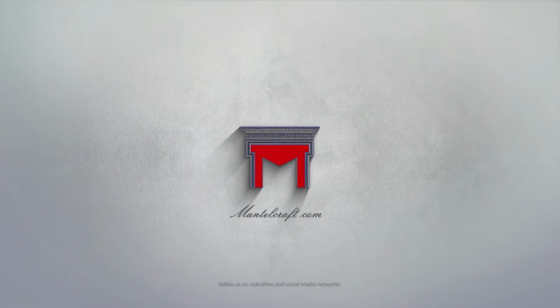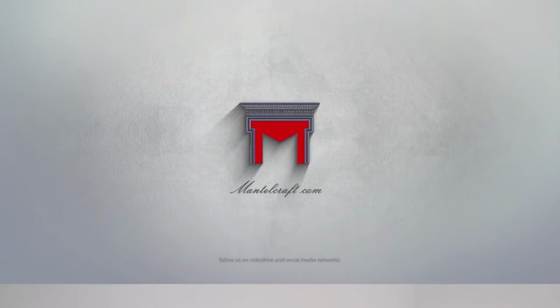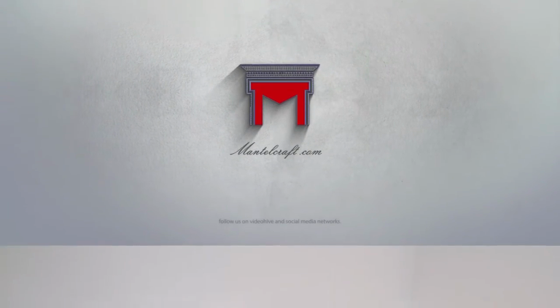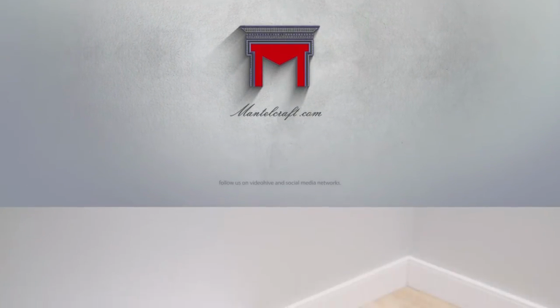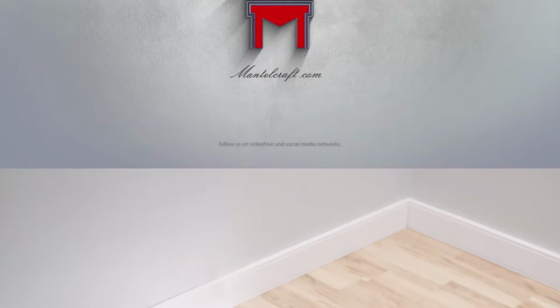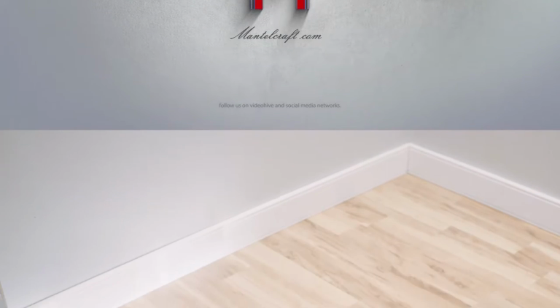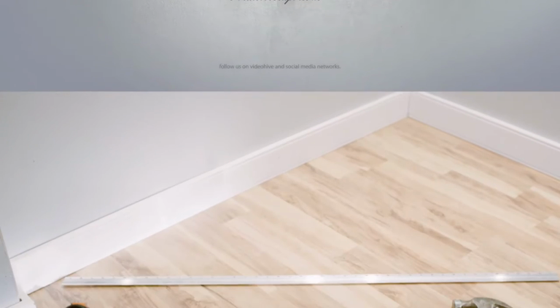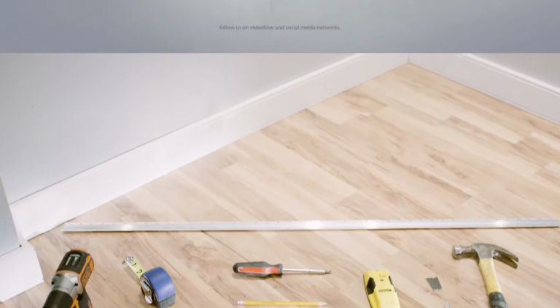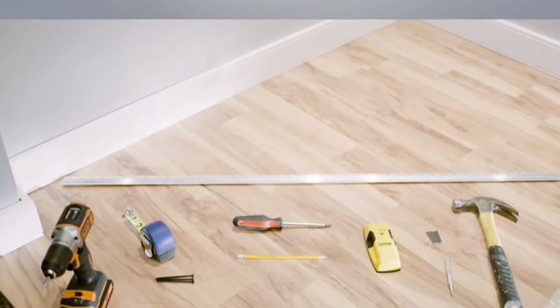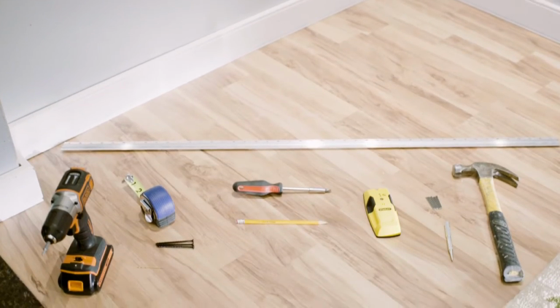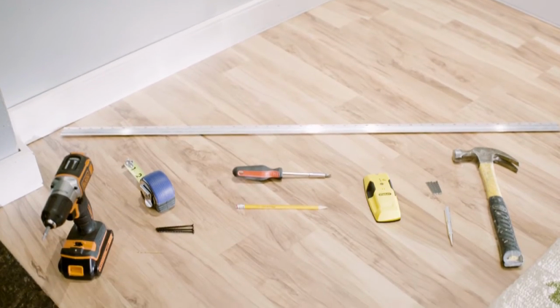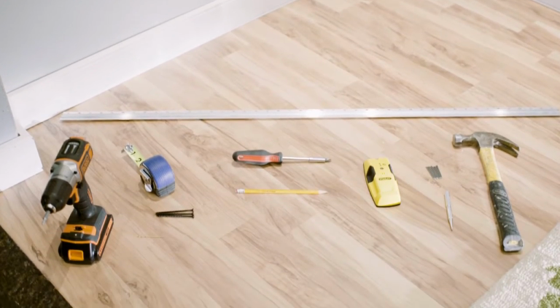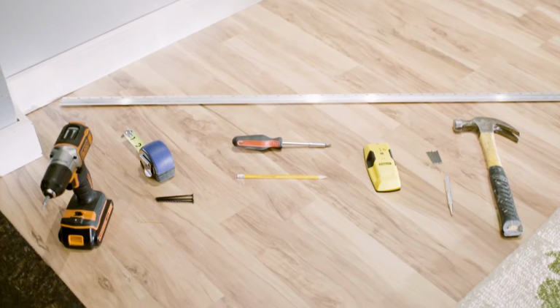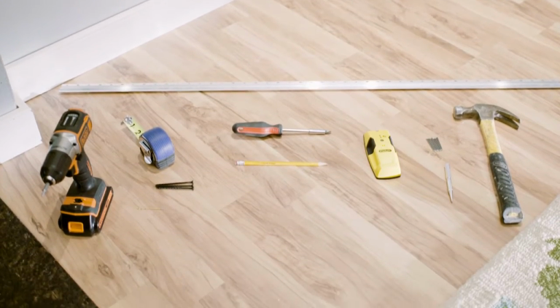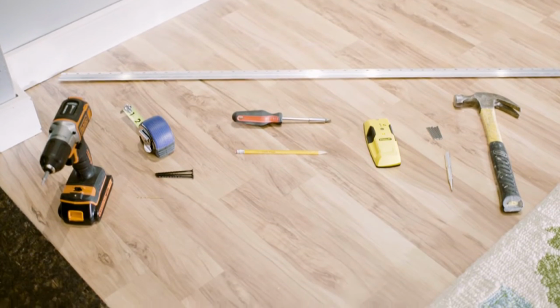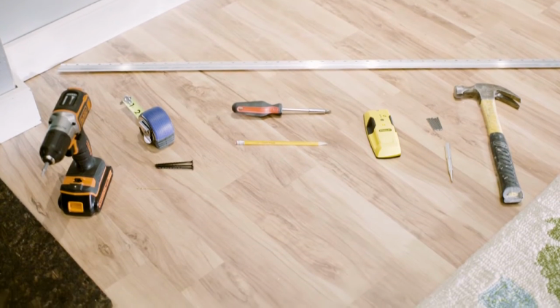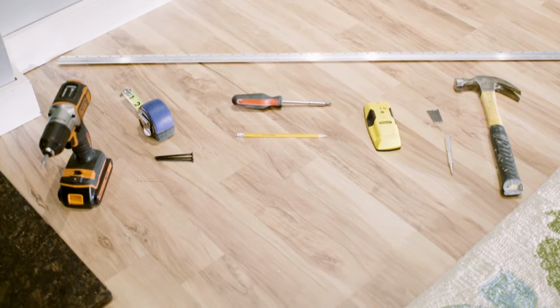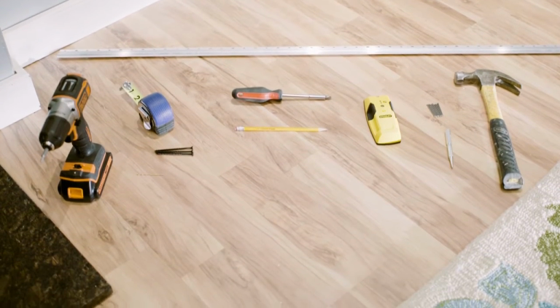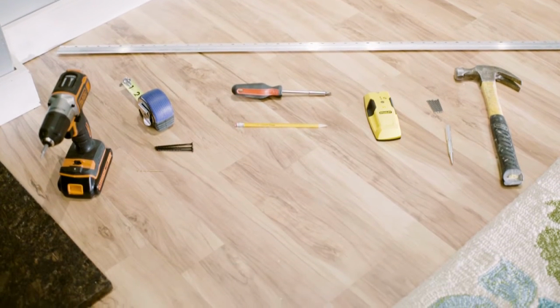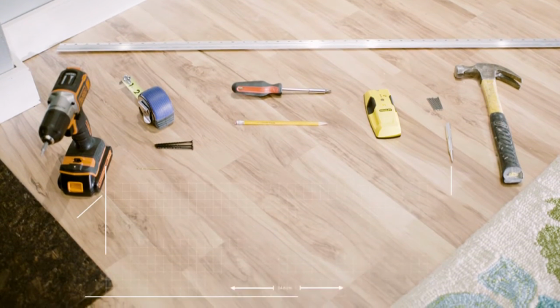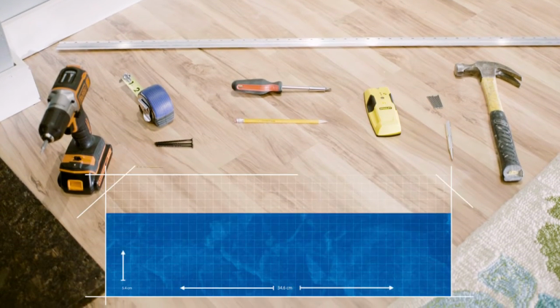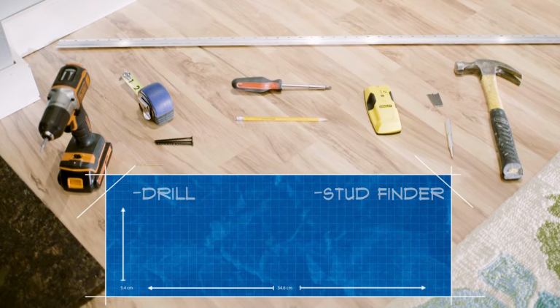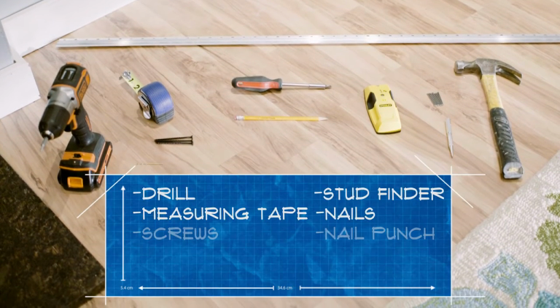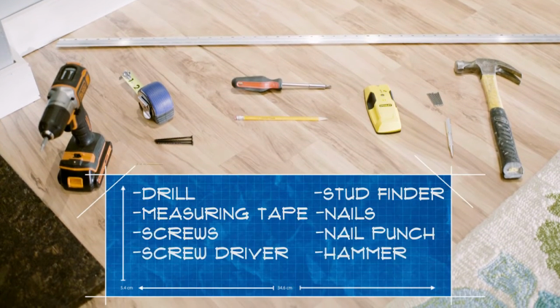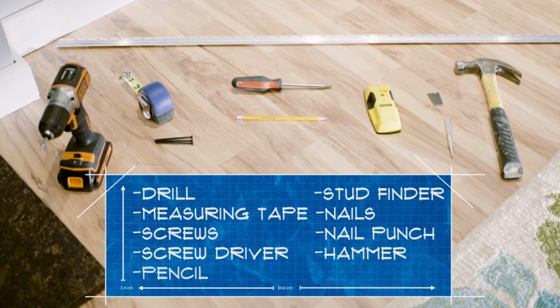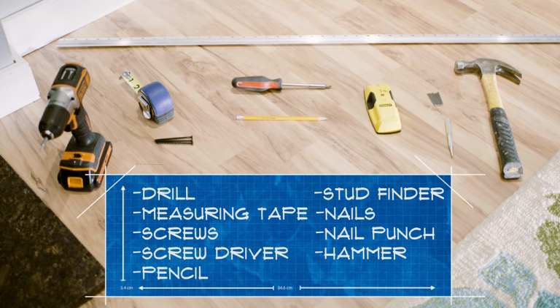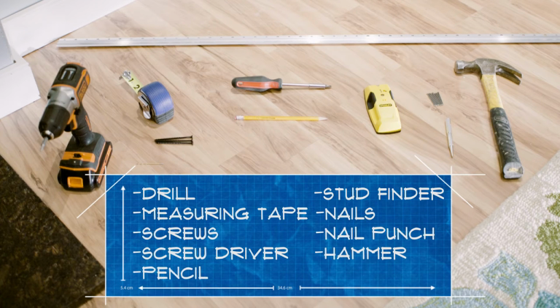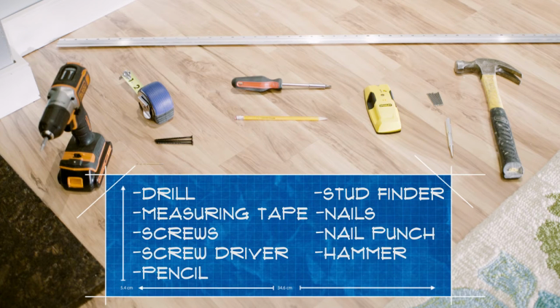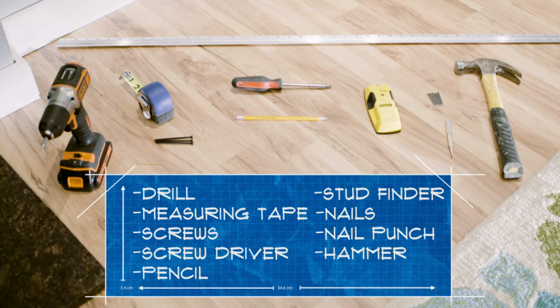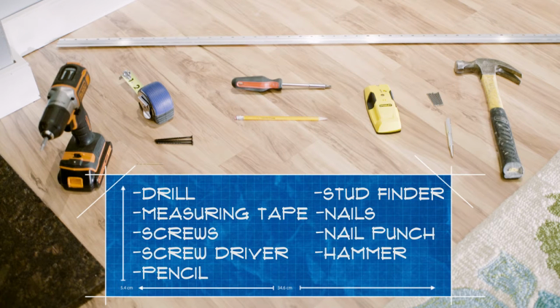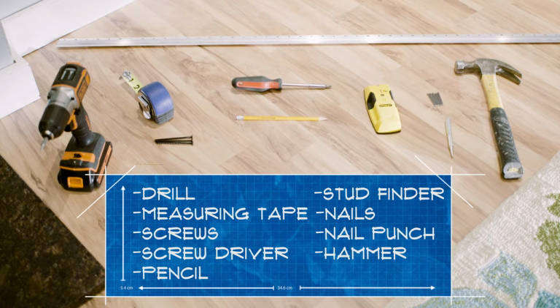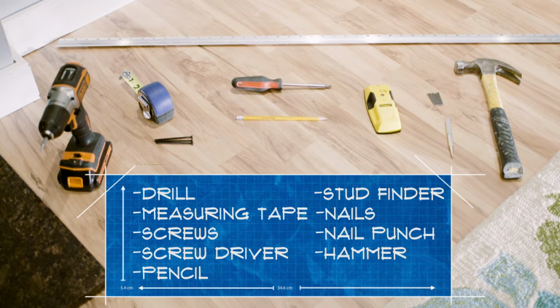The EasyFit Mantle from MantleCraft makes installation a simple project that two people can complete in just a couple hours. Here are a list of tools you'll need.